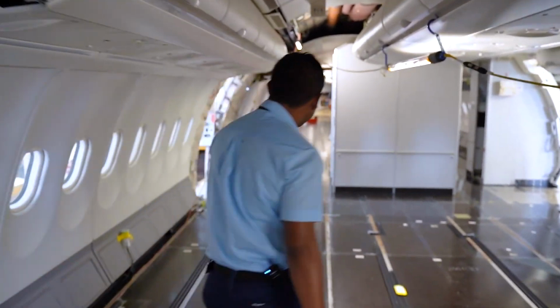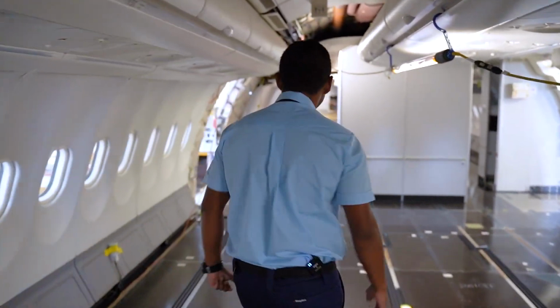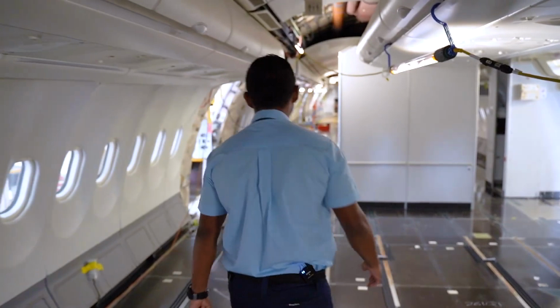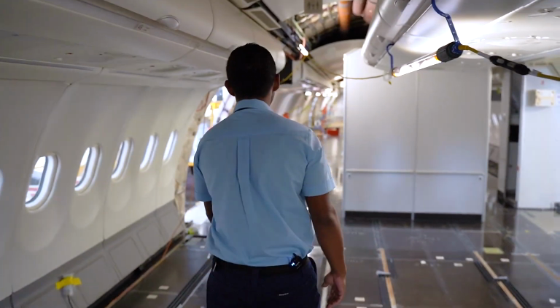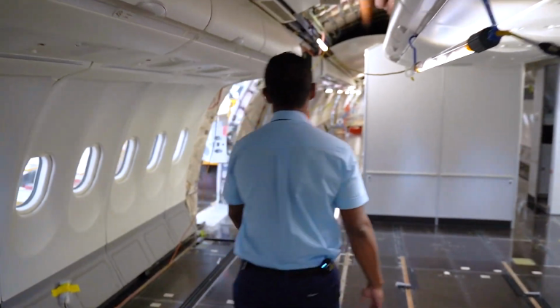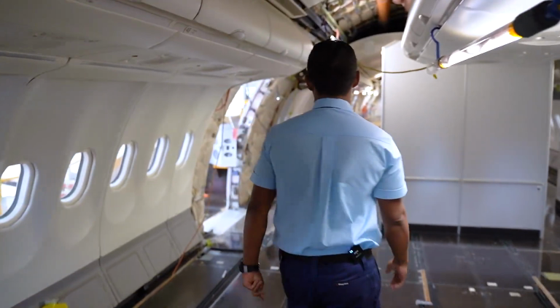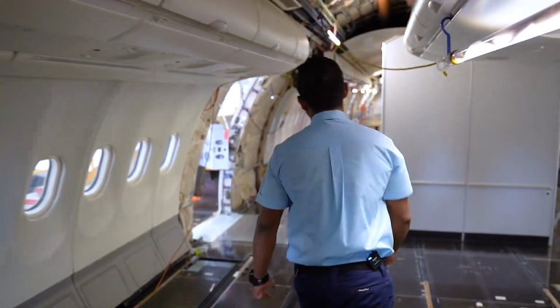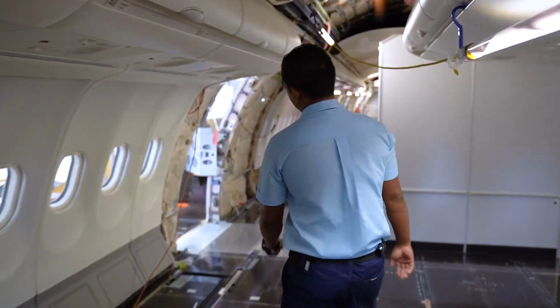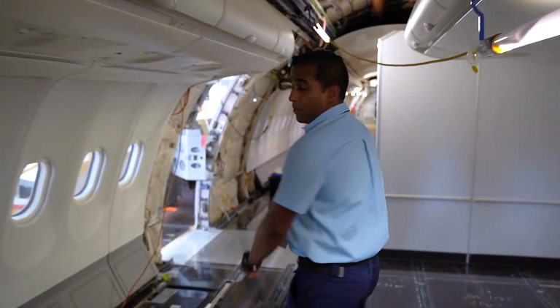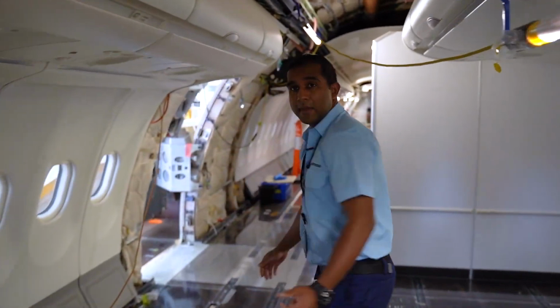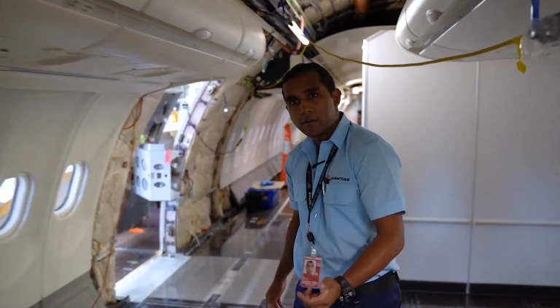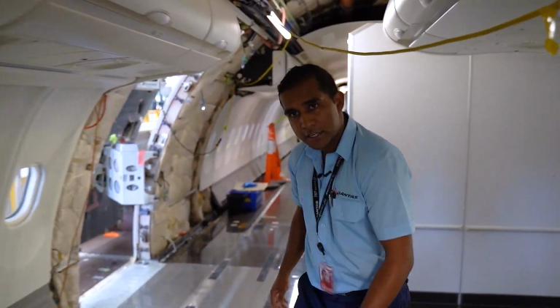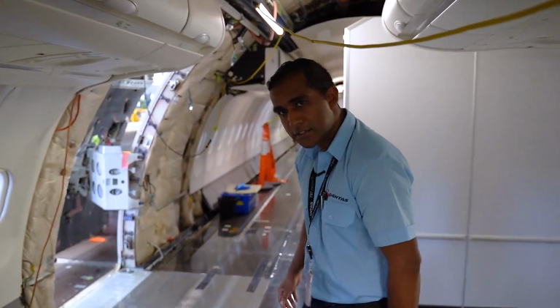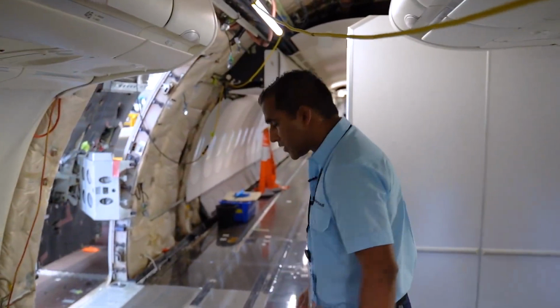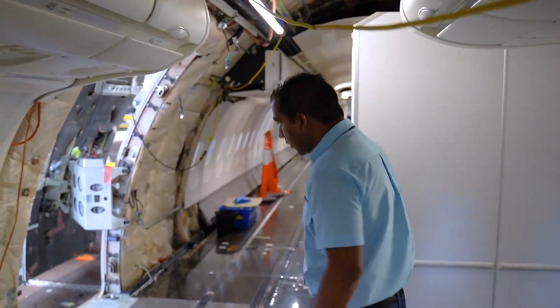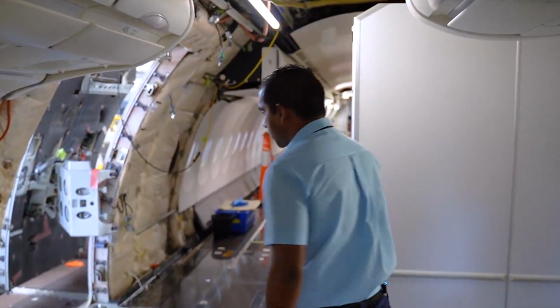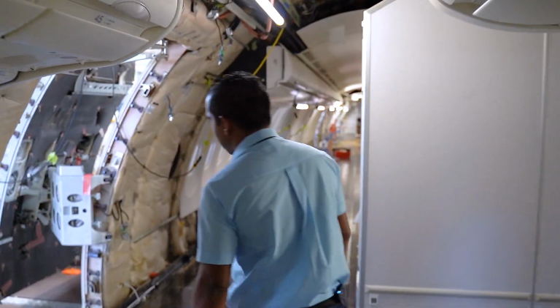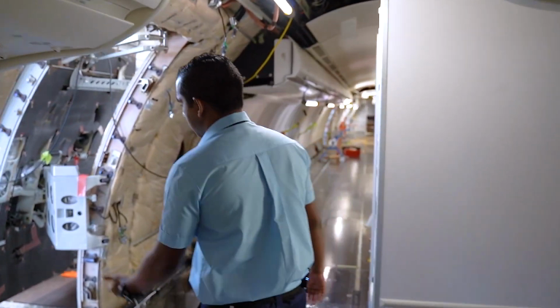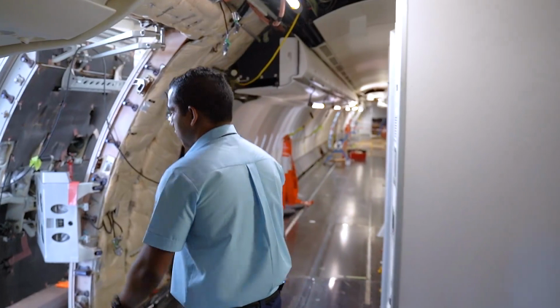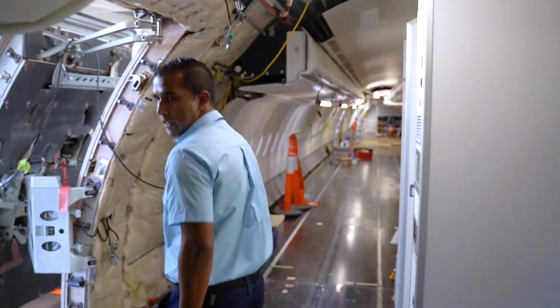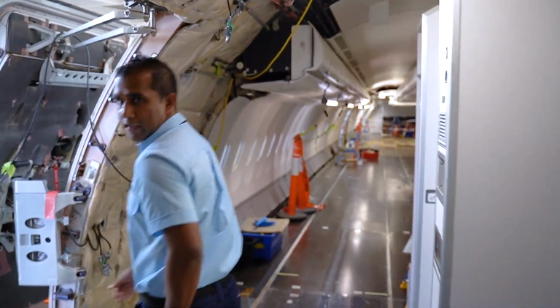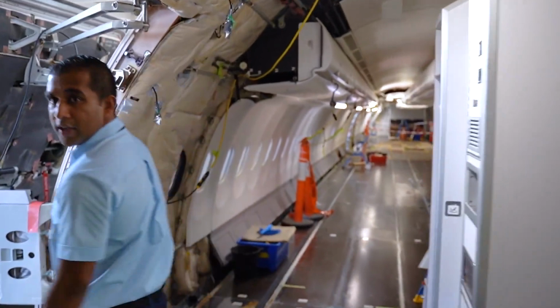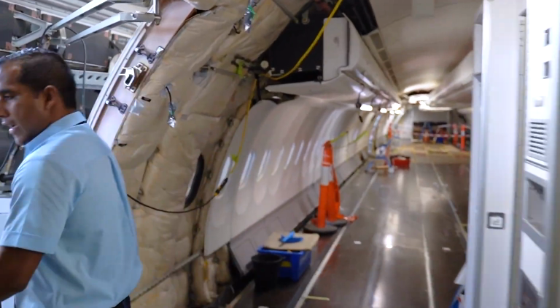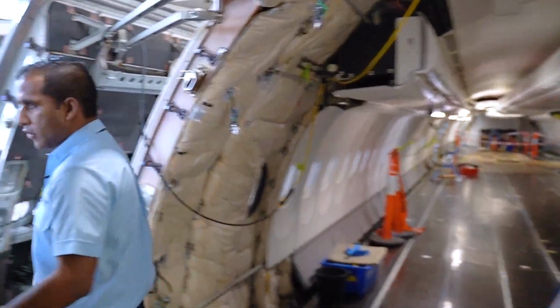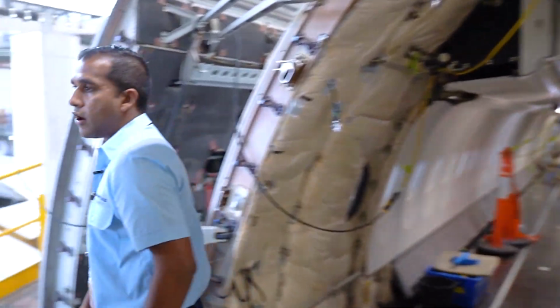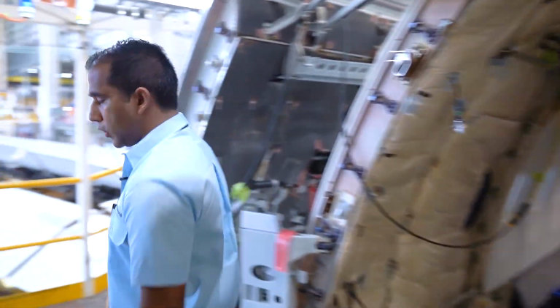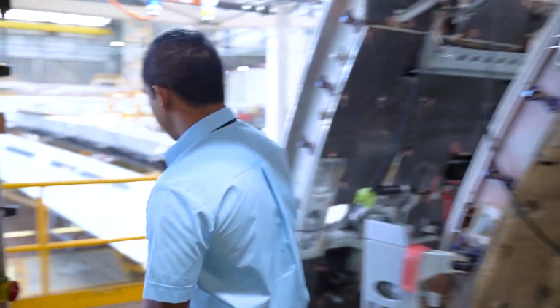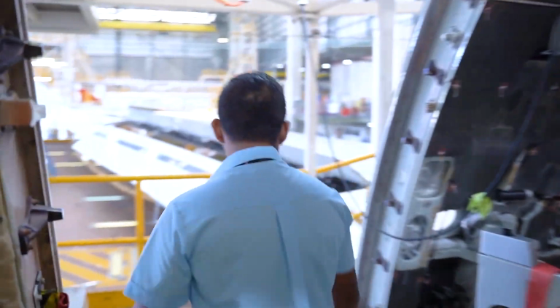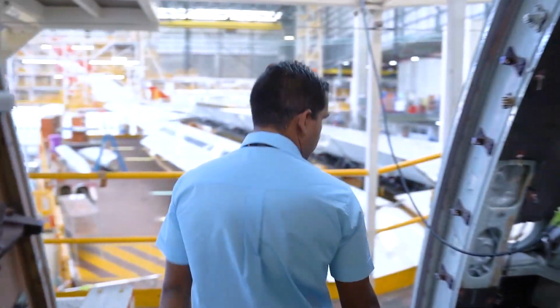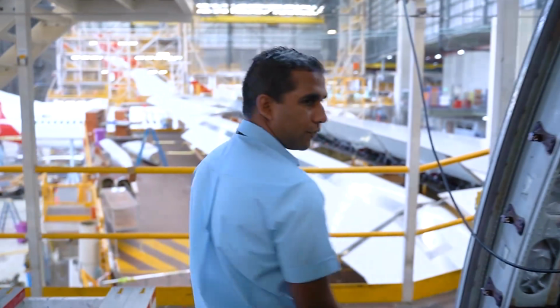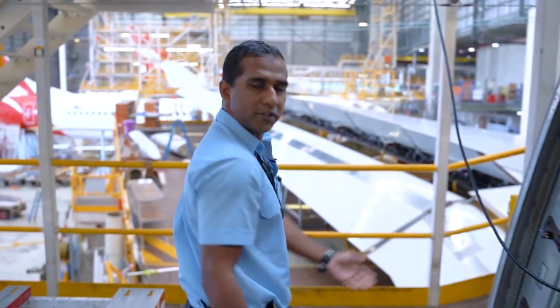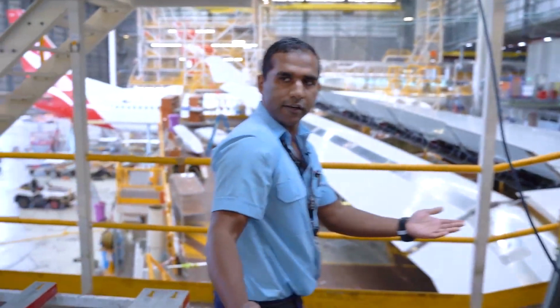I'm a mechanical engineer with Qantas. As a mechanical engineer I specialize on landing gears, the outside, hydraulics, engines, and of course the interior.